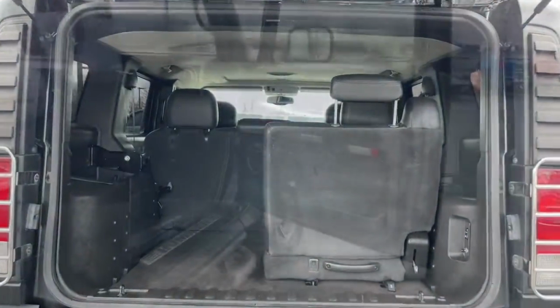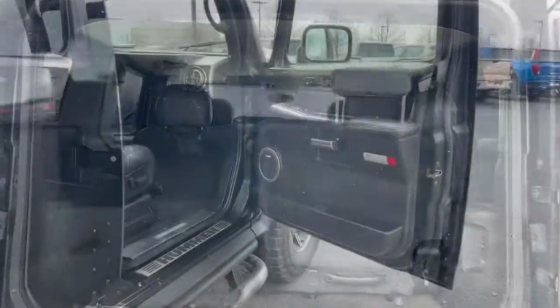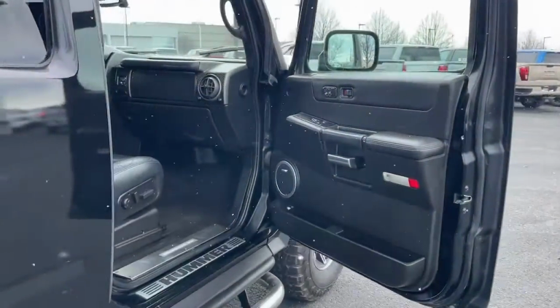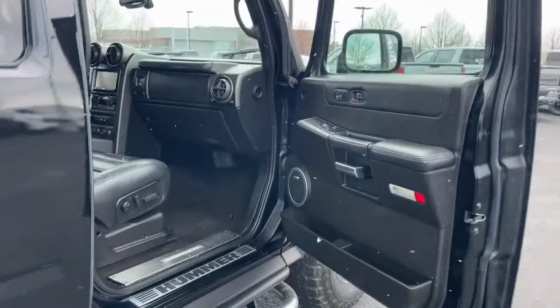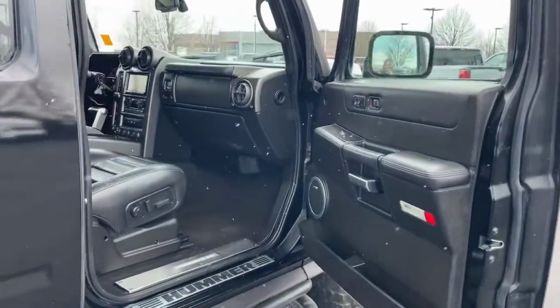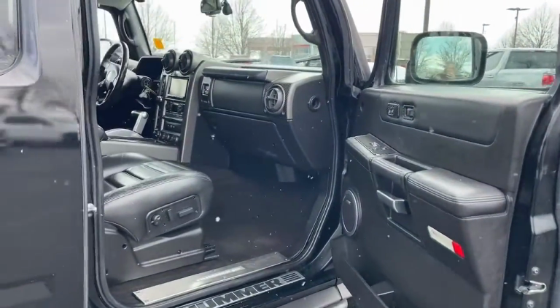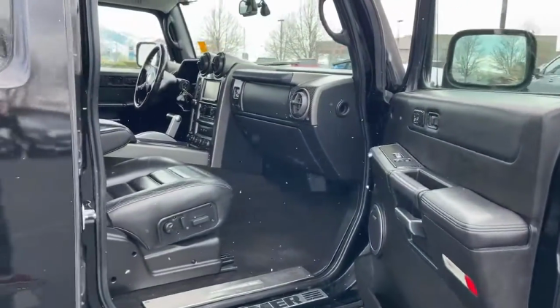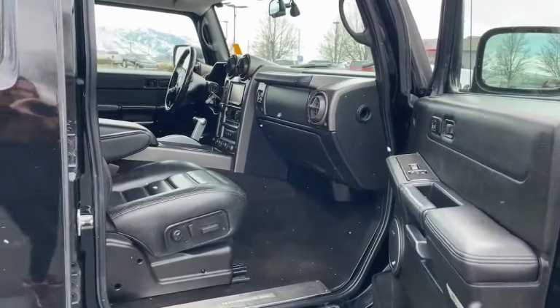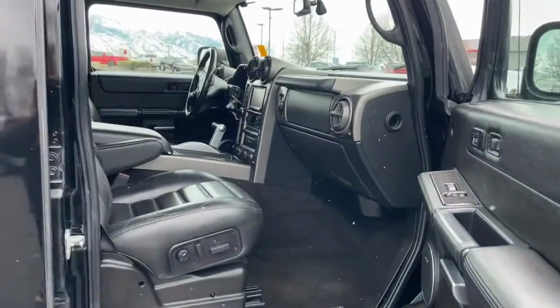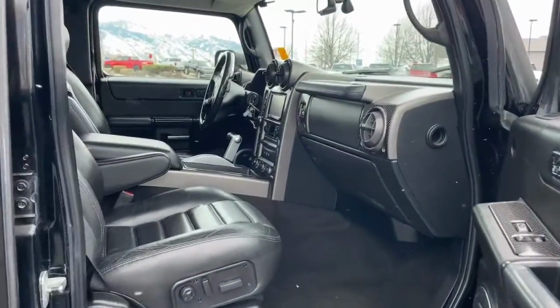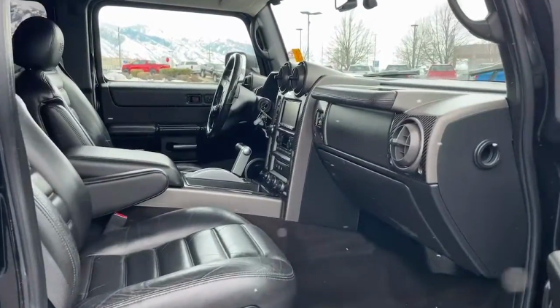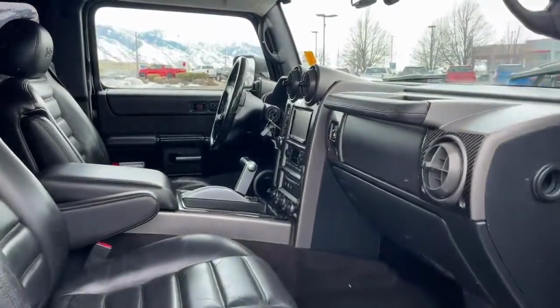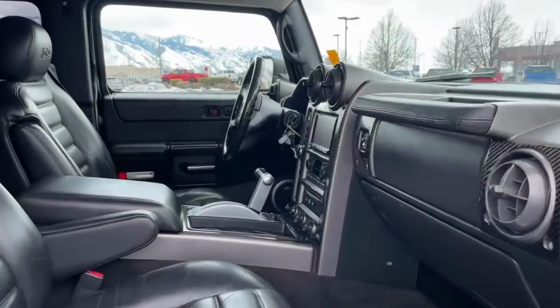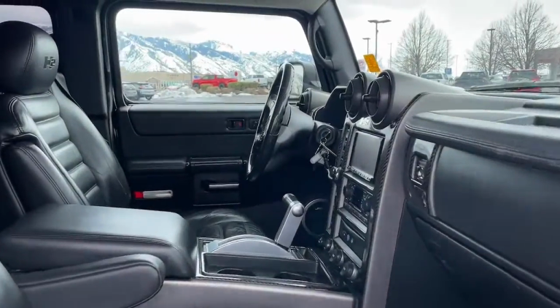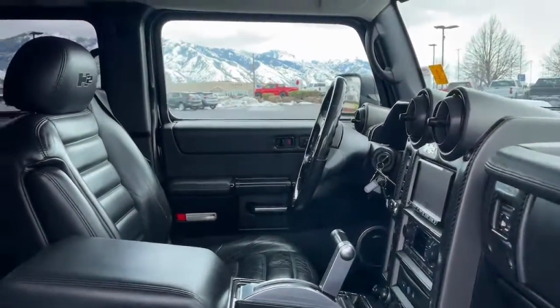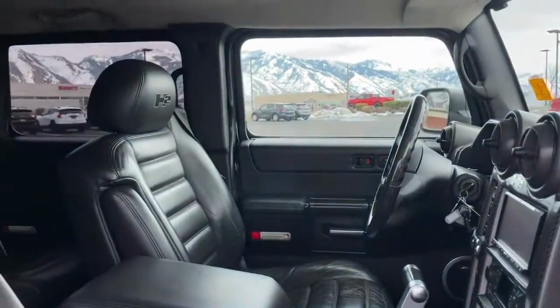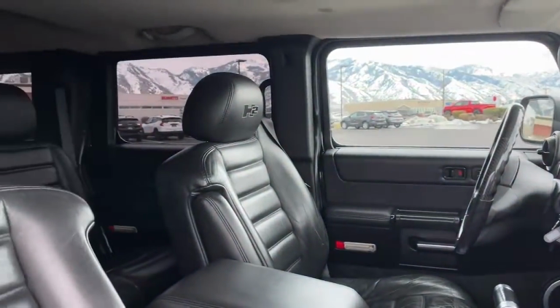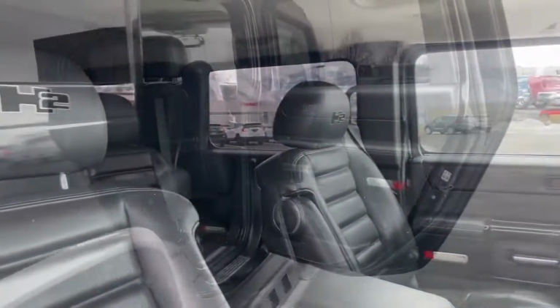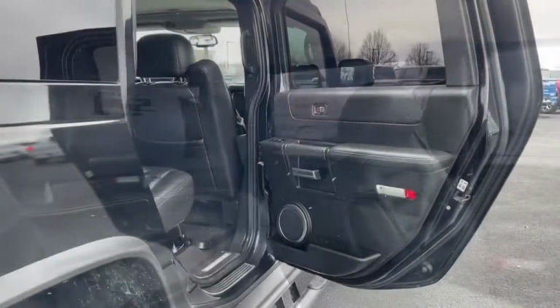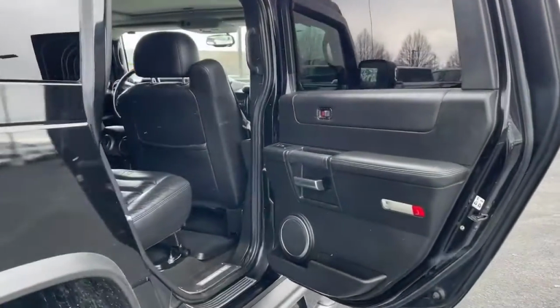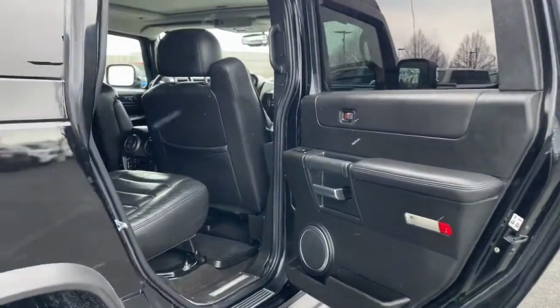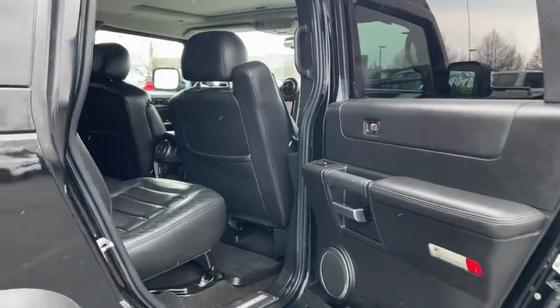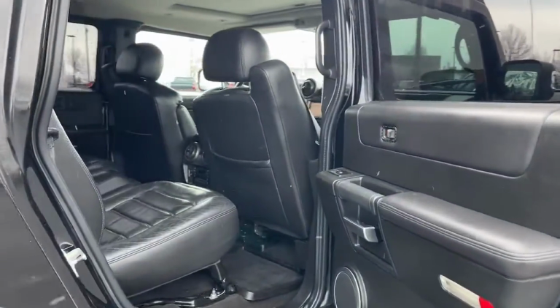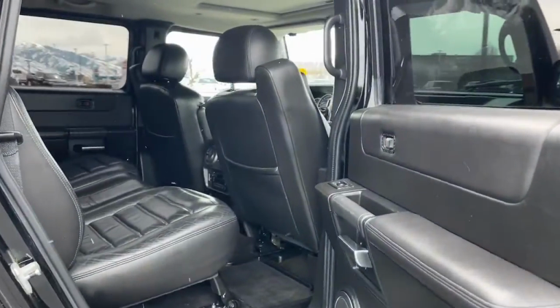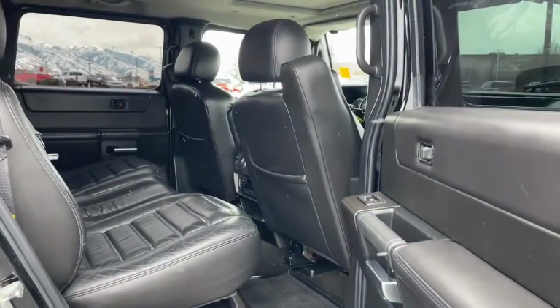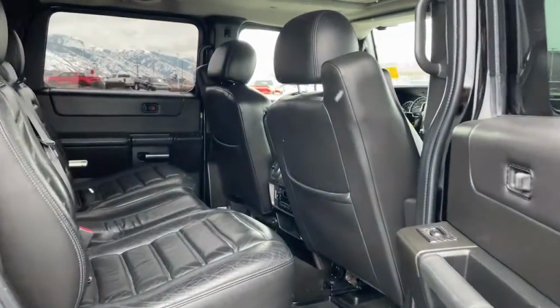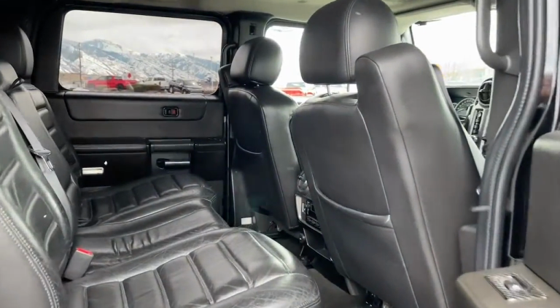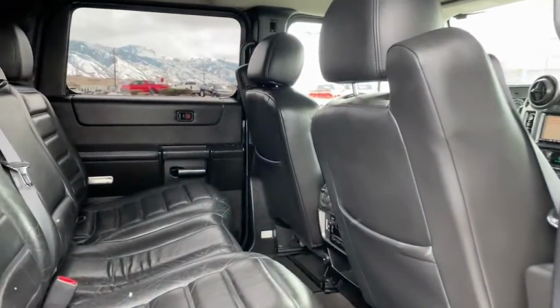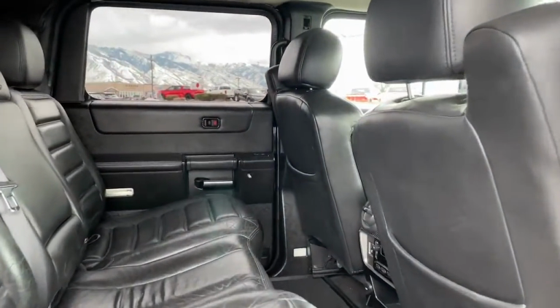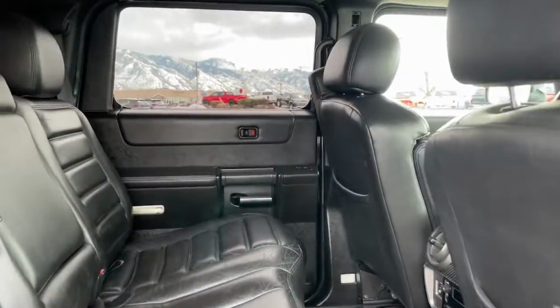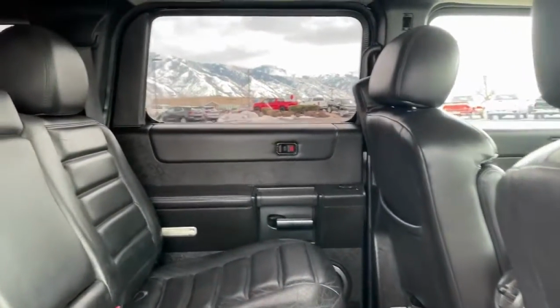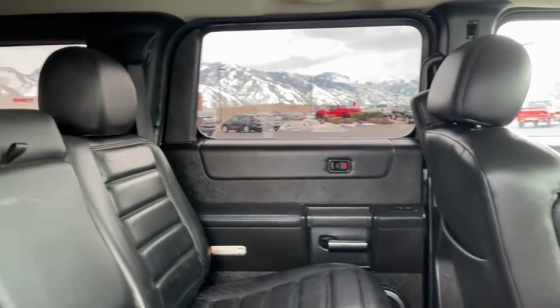Keyless entry, power passenger seat, heated rear seat, heated mirrors, alarm, aluminum wheels, rear seat audio controls, dual-zone AC, rear AC, power driver seat.